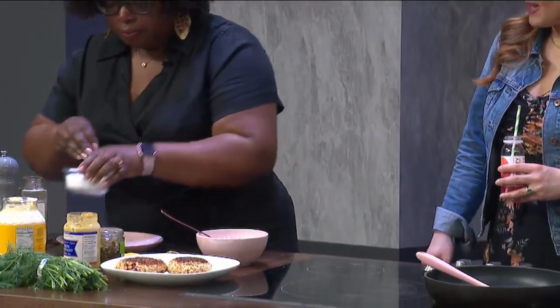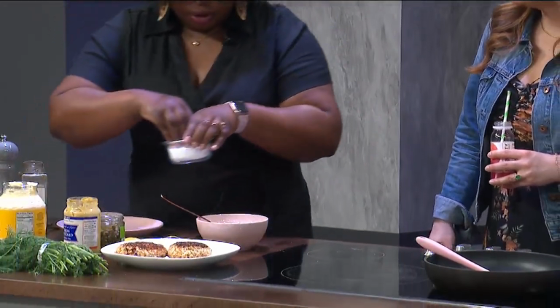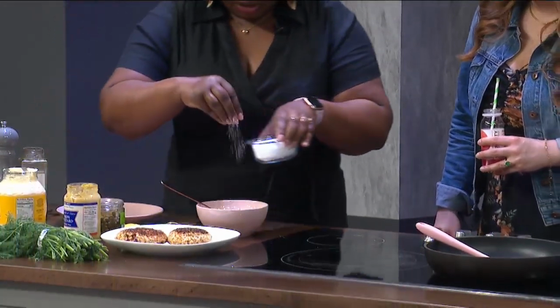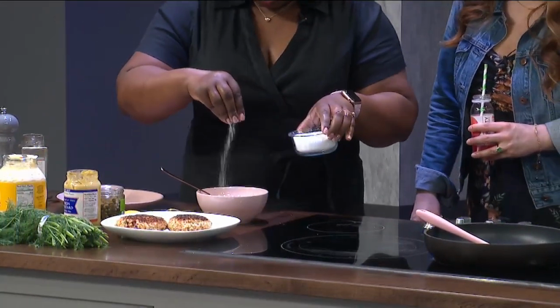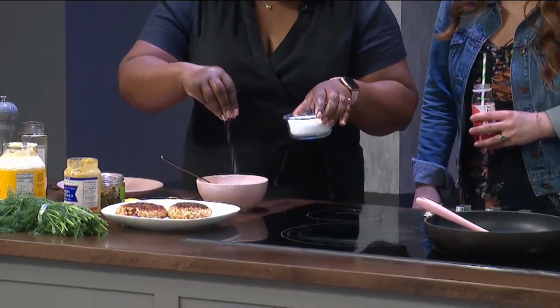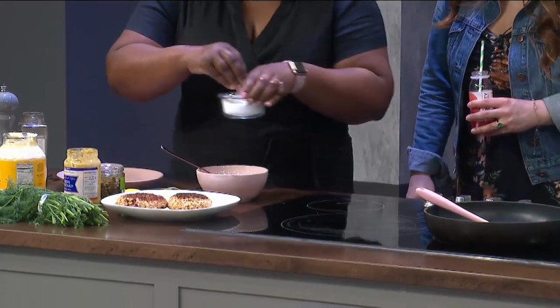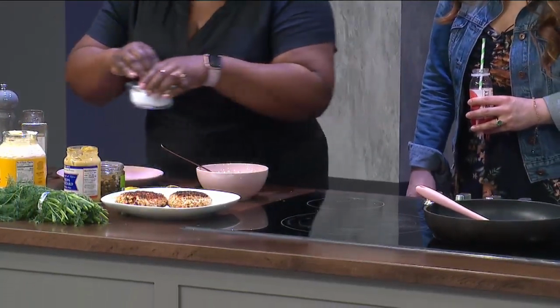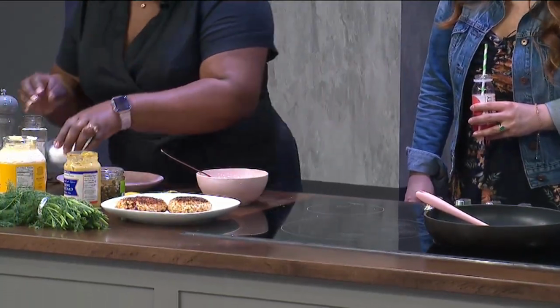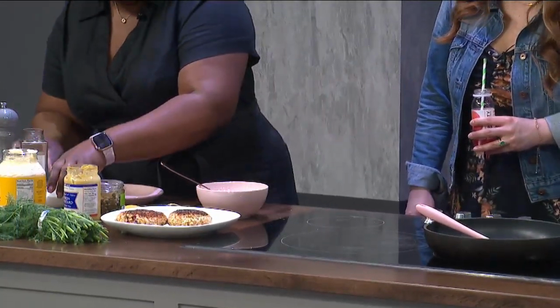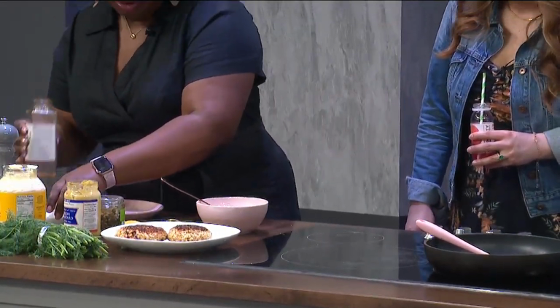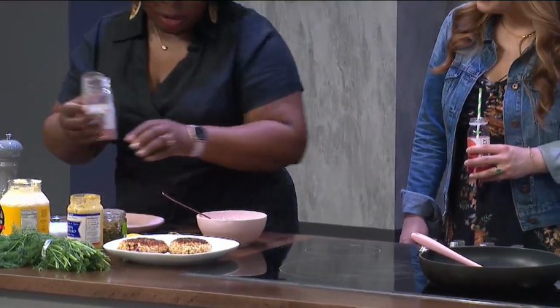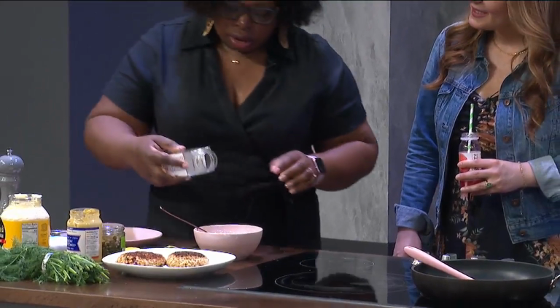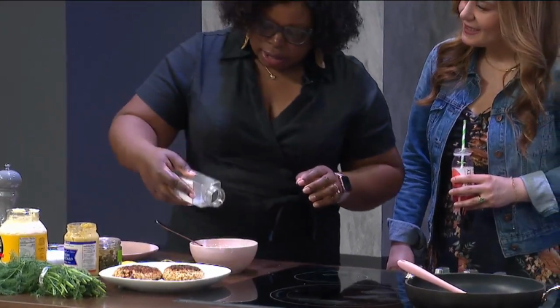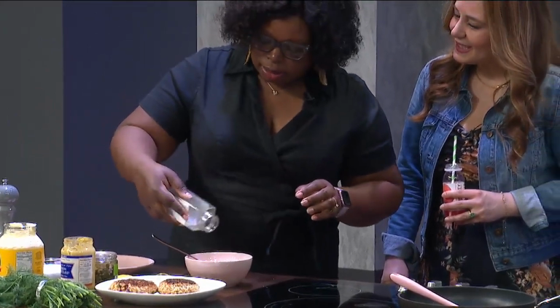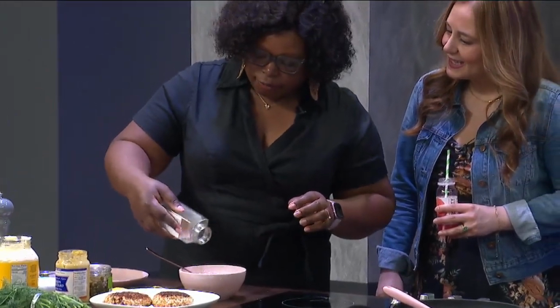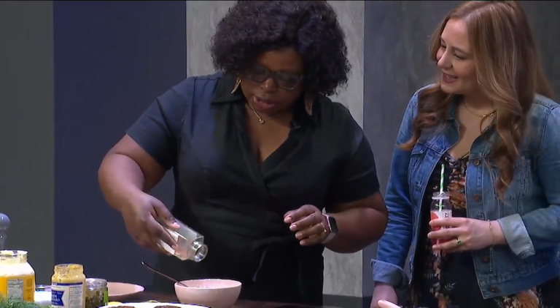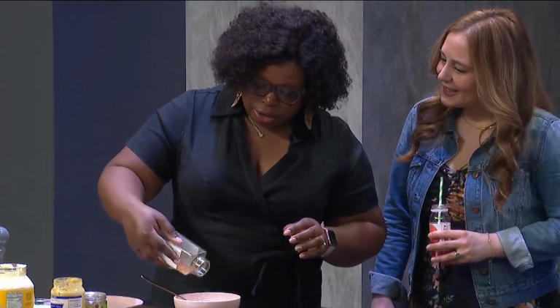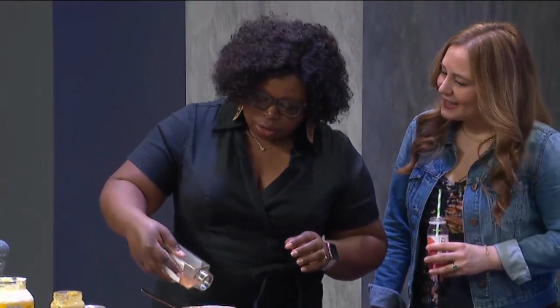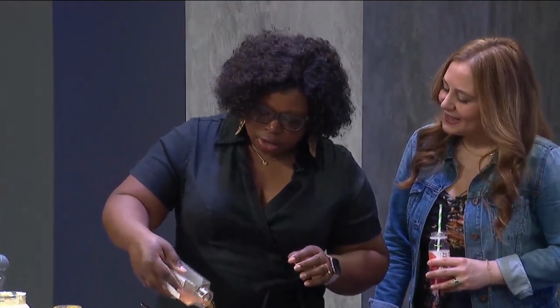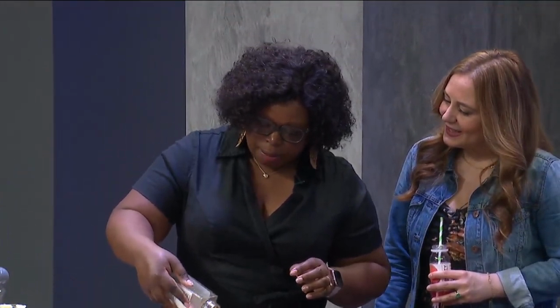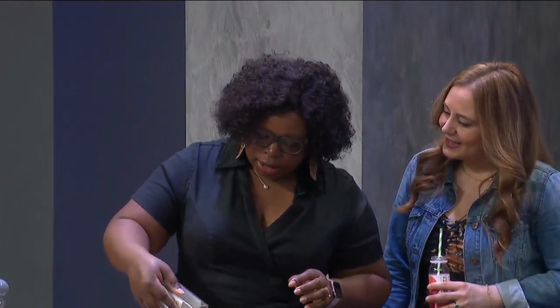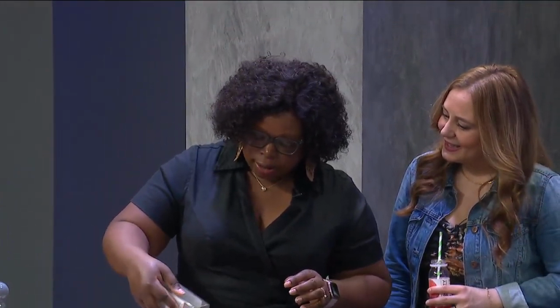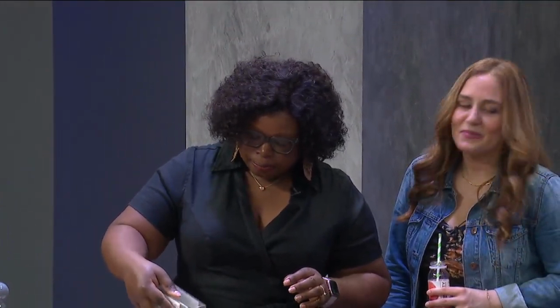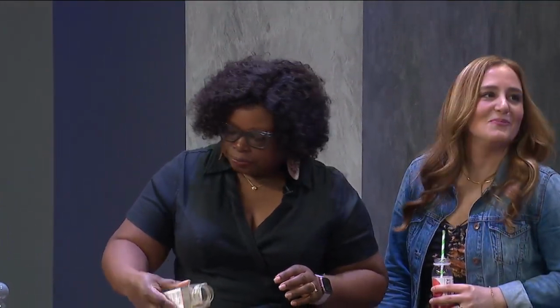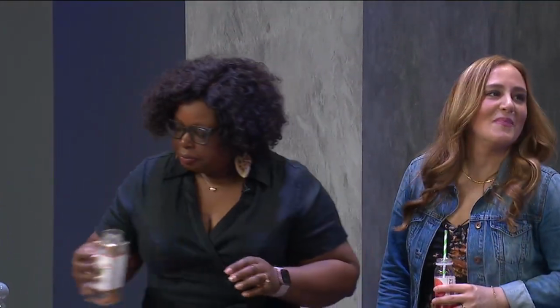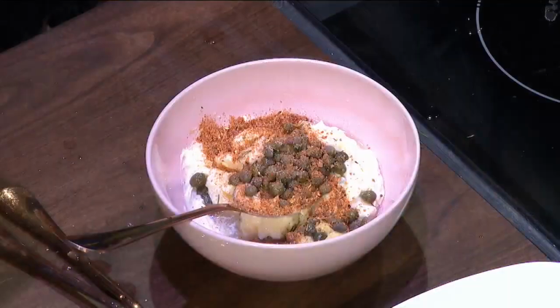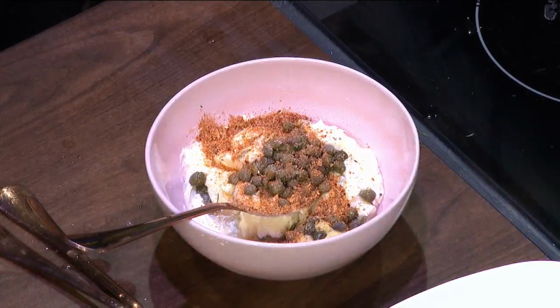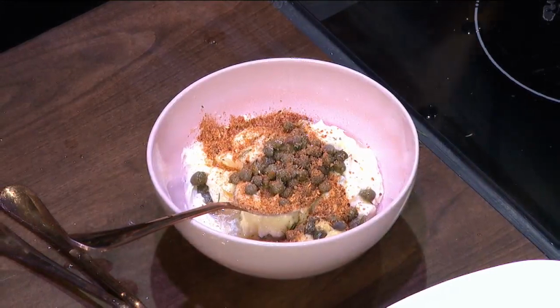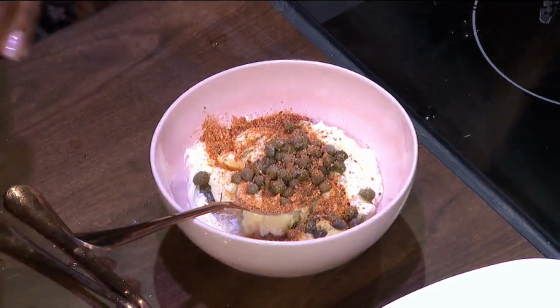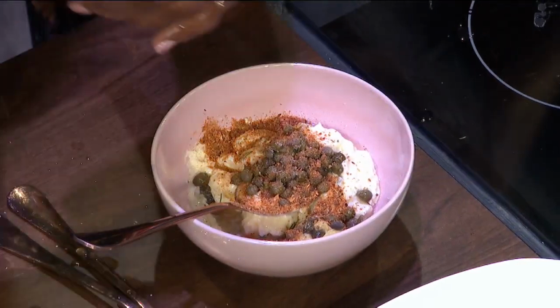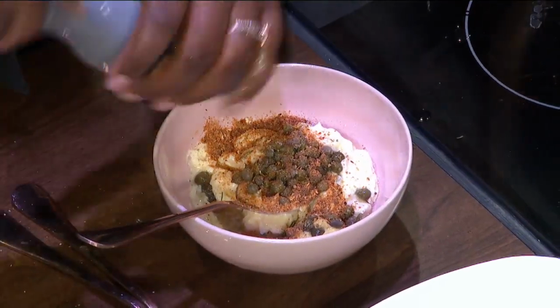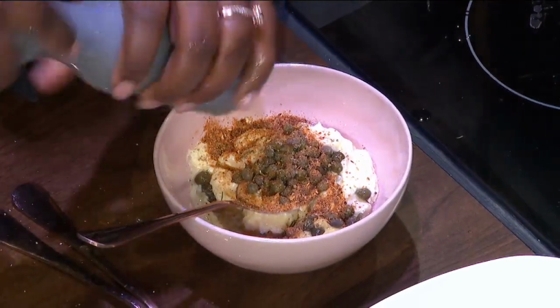A little bit of salt — we don't need a ton because our capers are going to give us plenty. And the same seafood seasoning that you used on your salmon patties, some Old Bay, and some fresh black pepper.